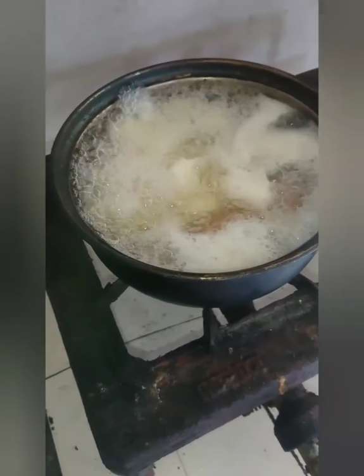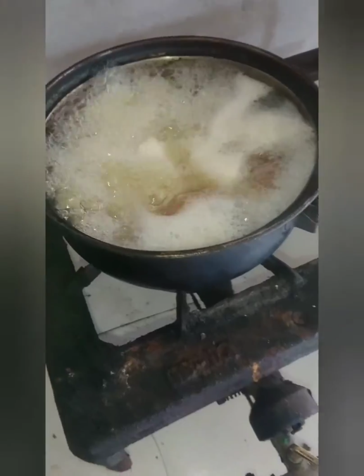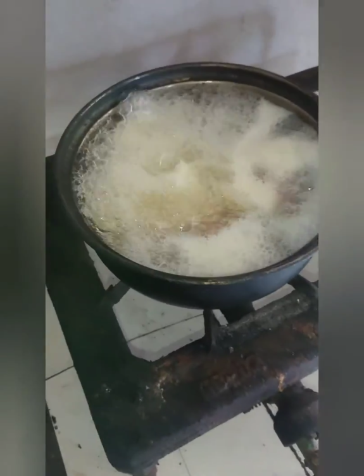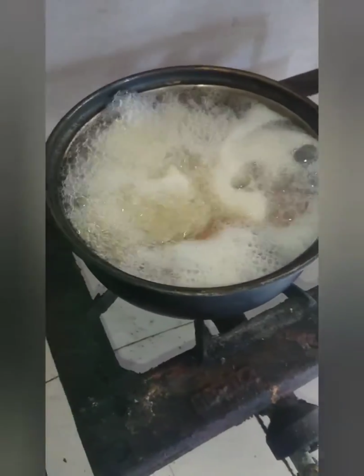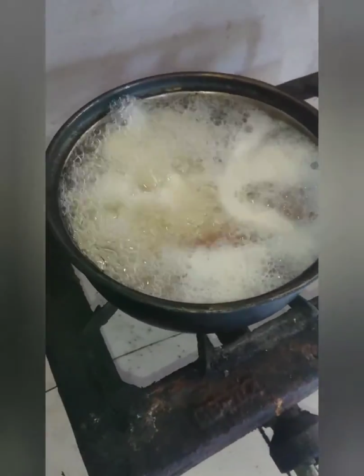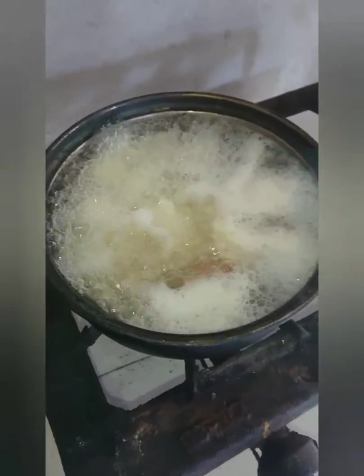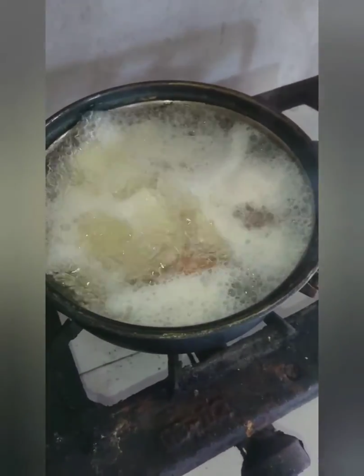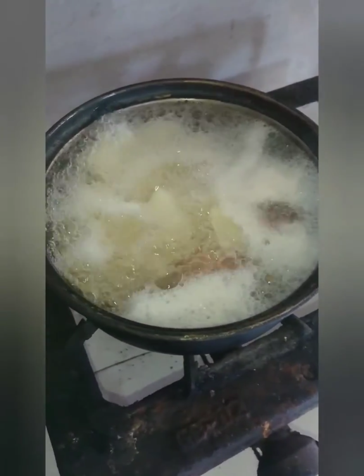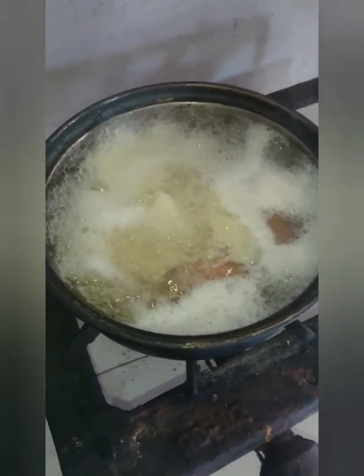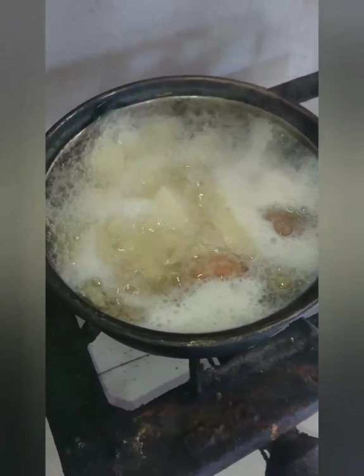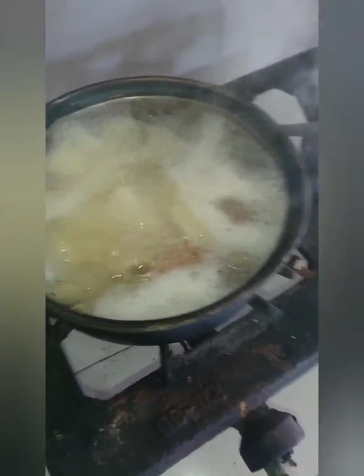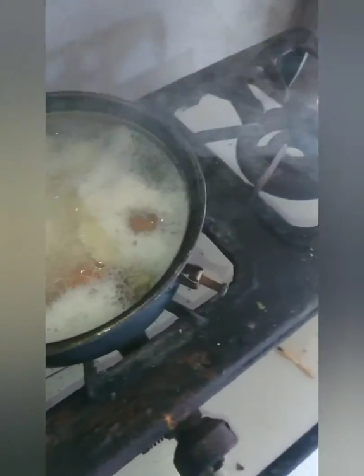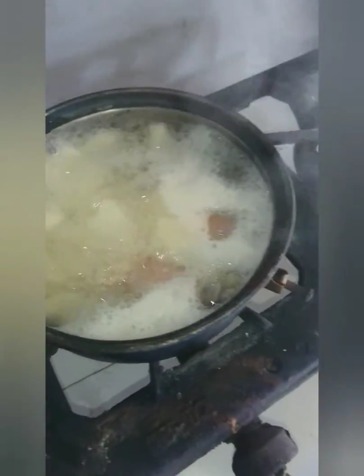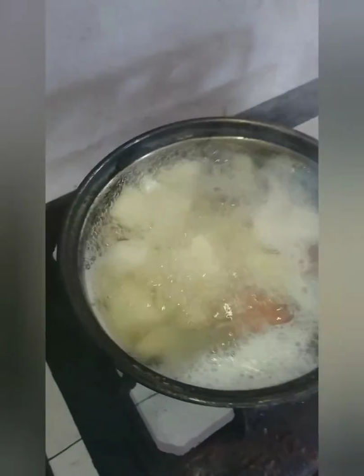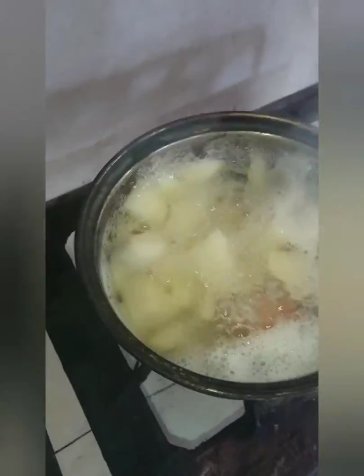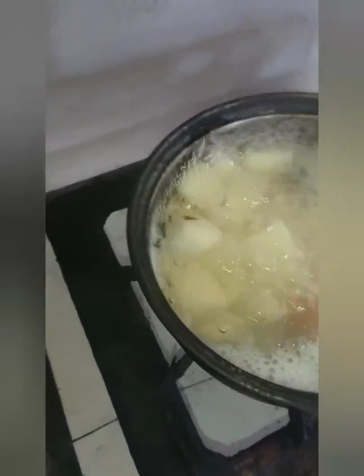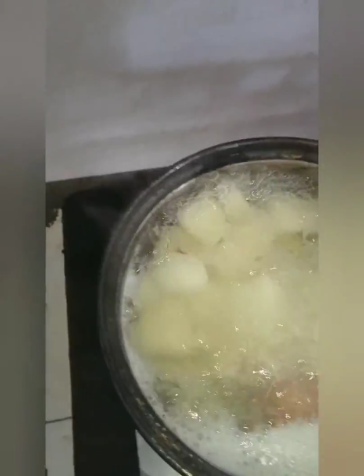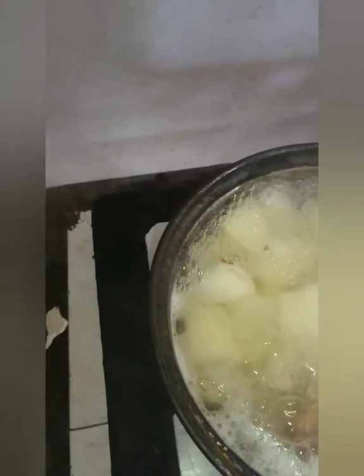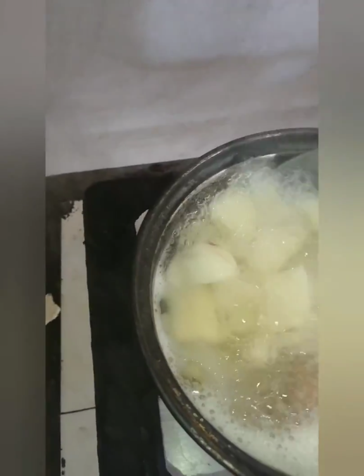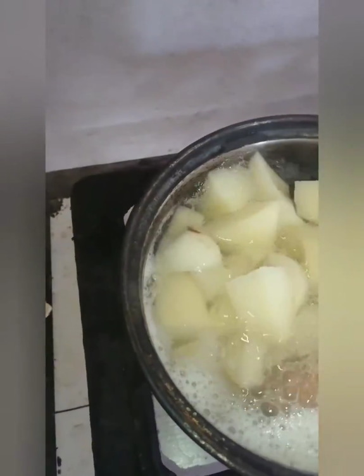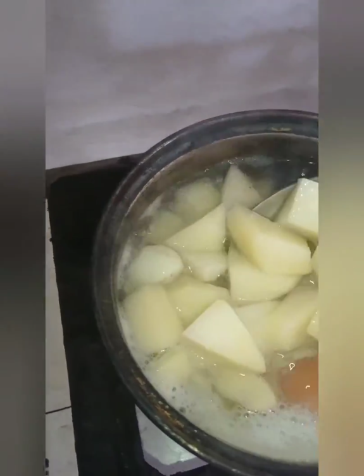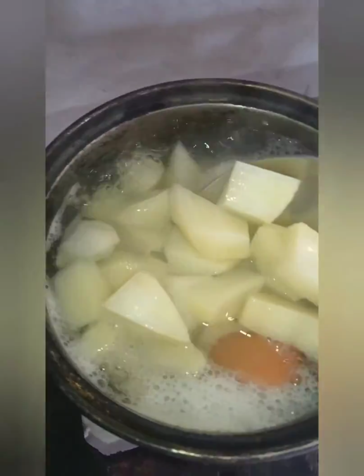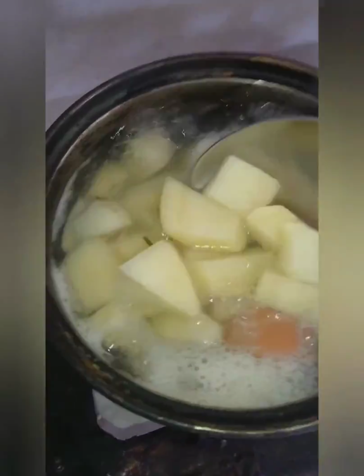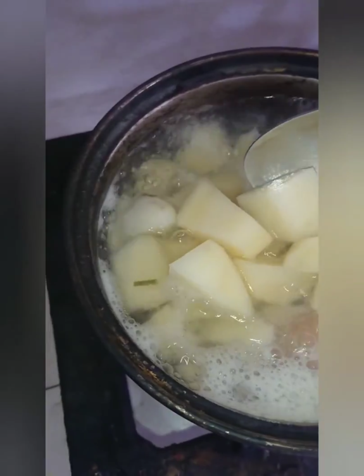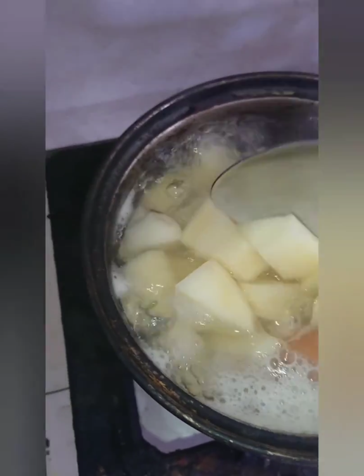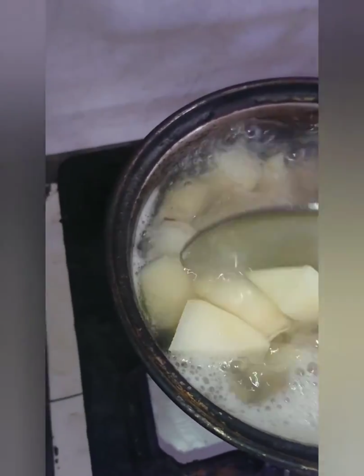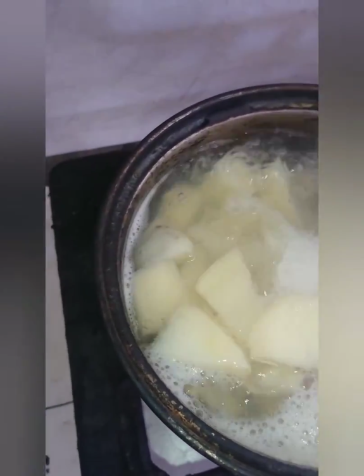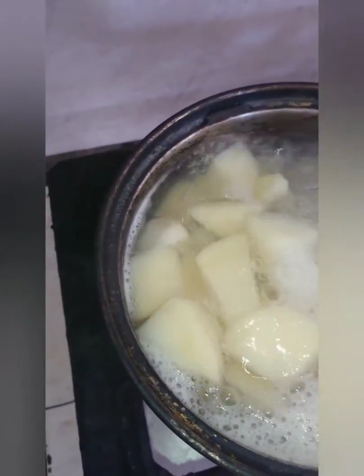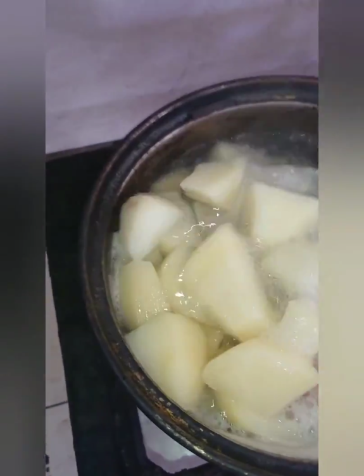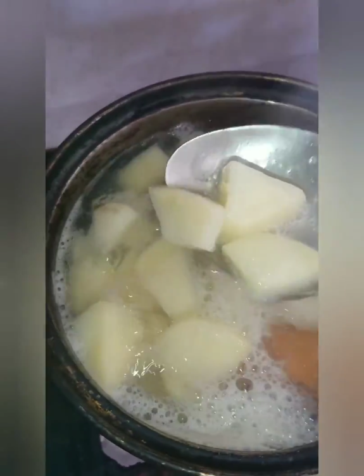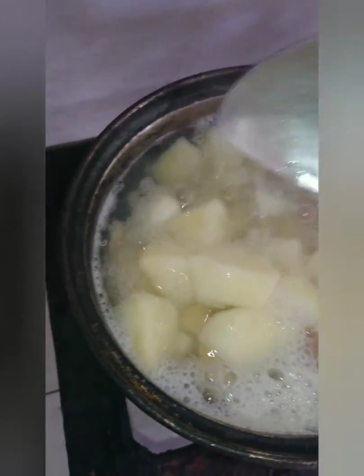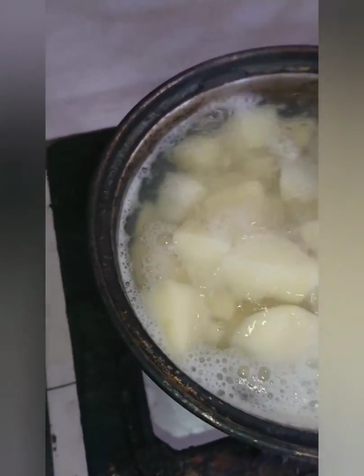Following the video I did for soya chunks, peppery version and fried rice, I'm going to make a potato salad. I cut three large potatoes into small sizes and put them to boil.